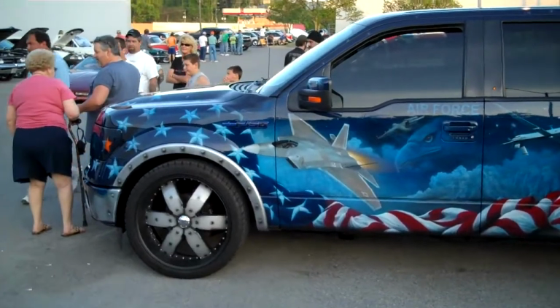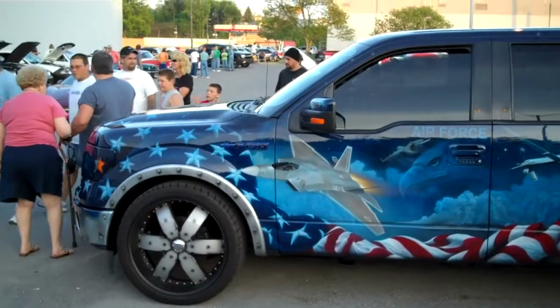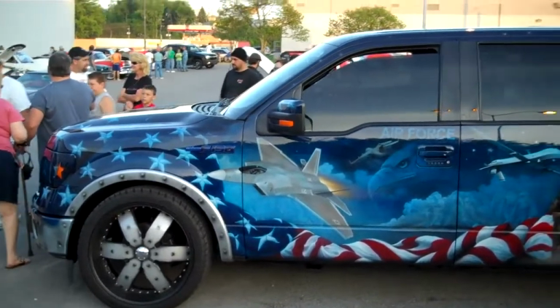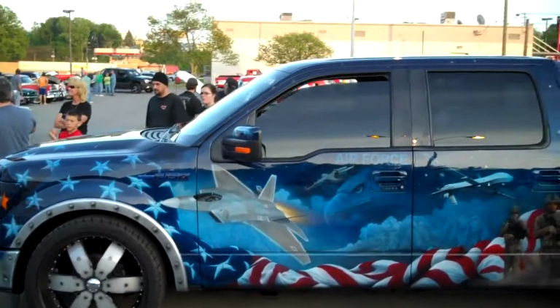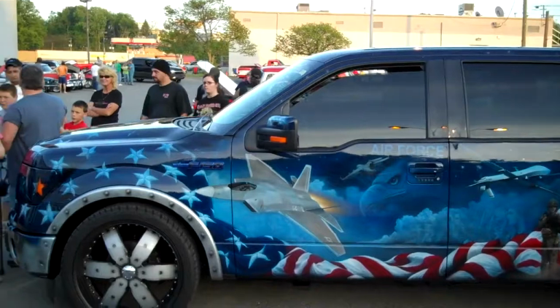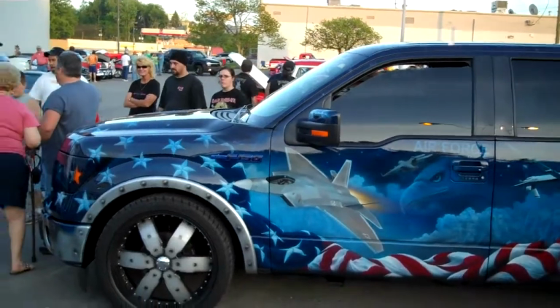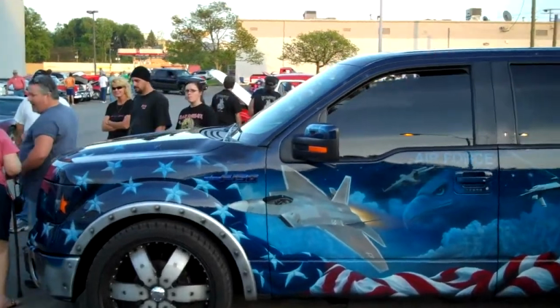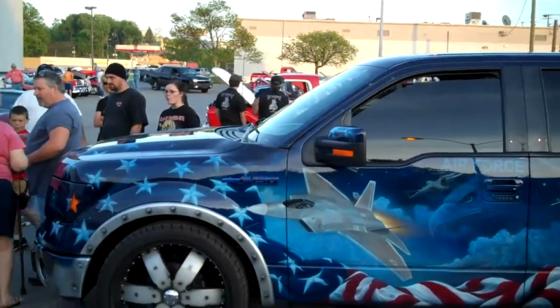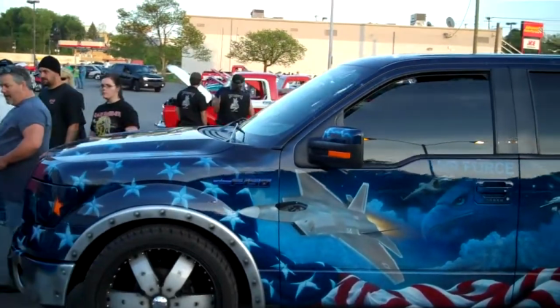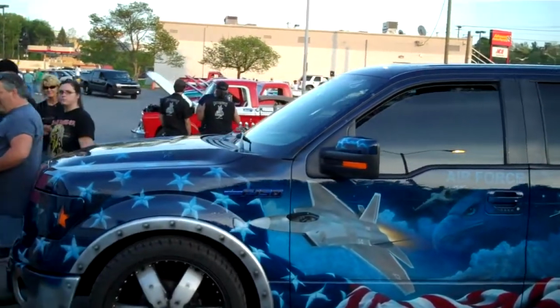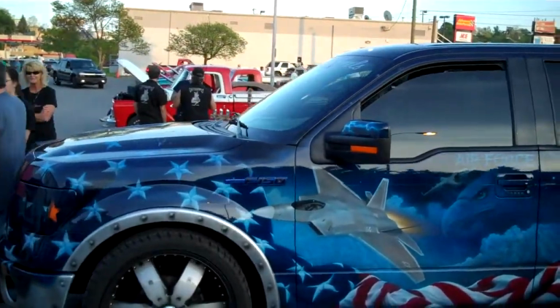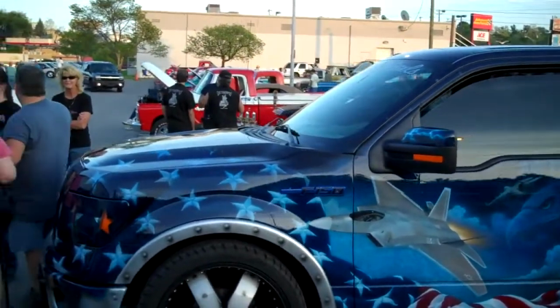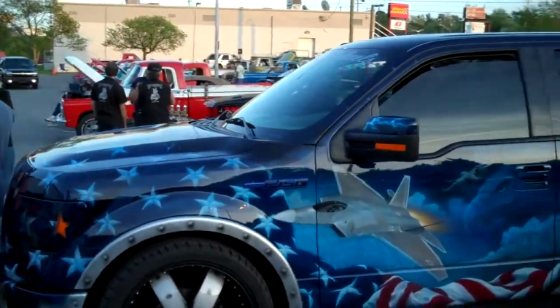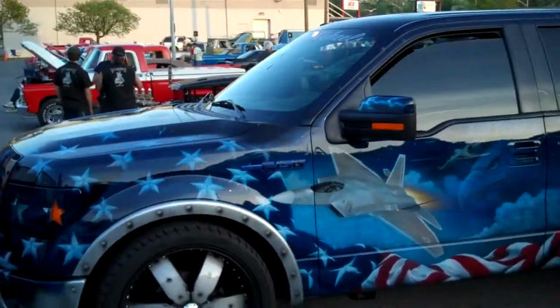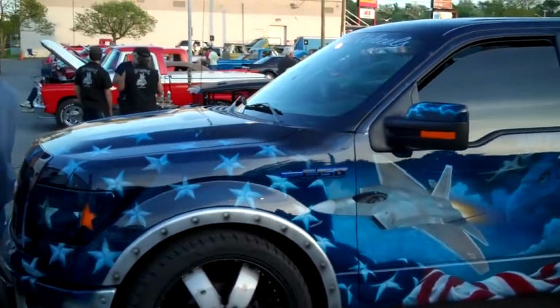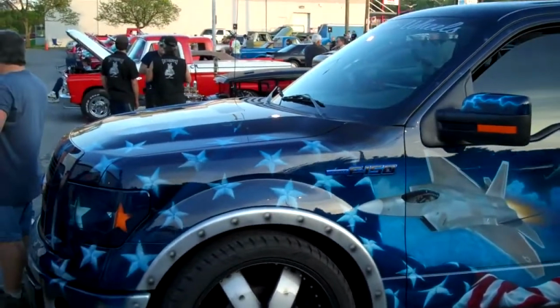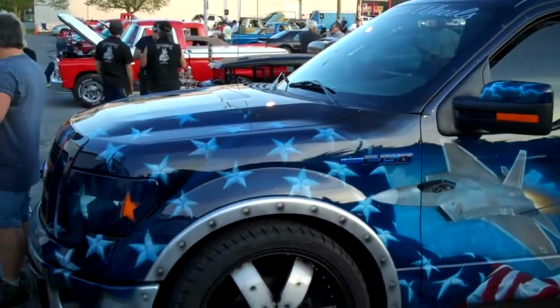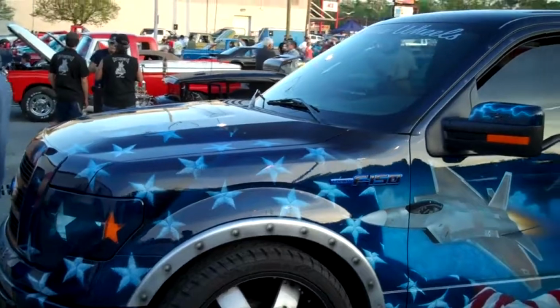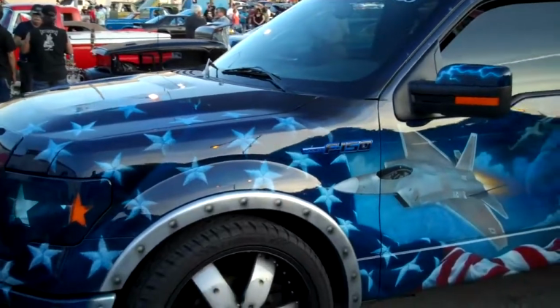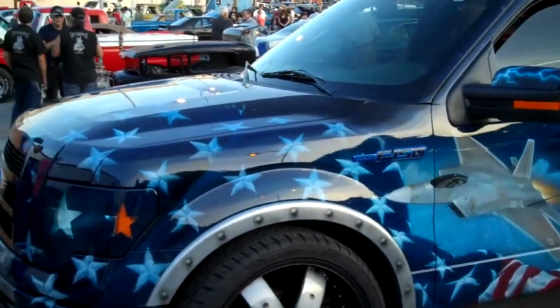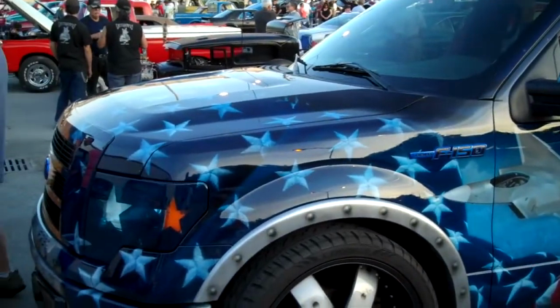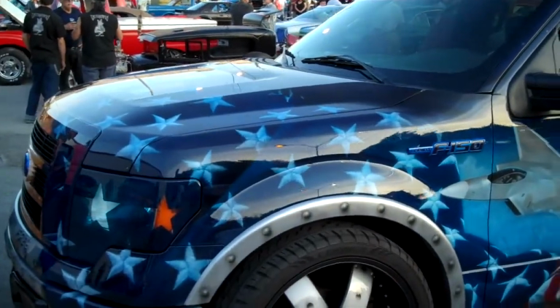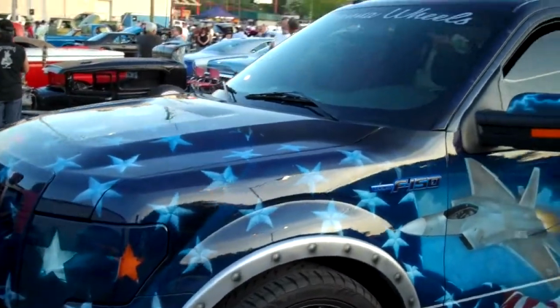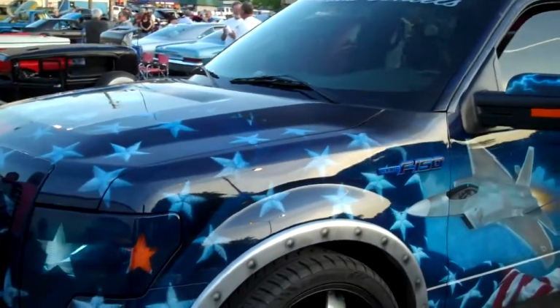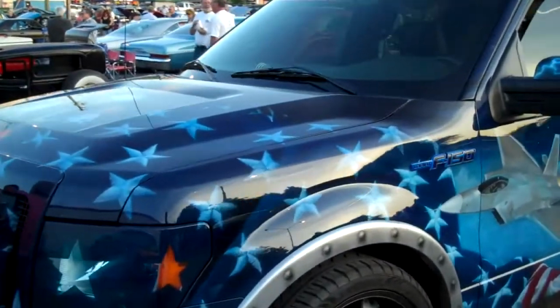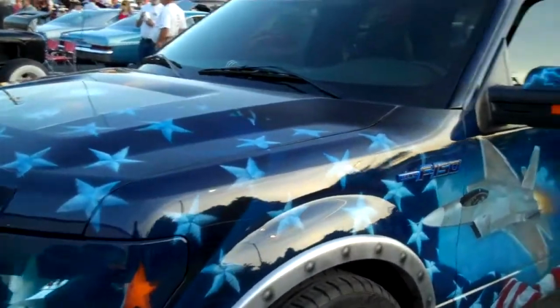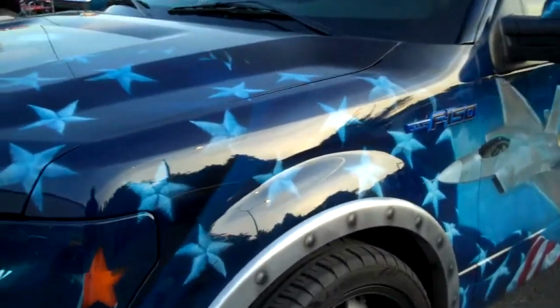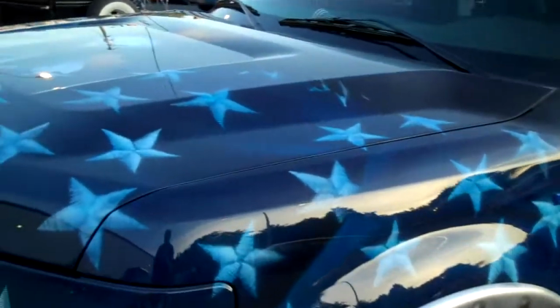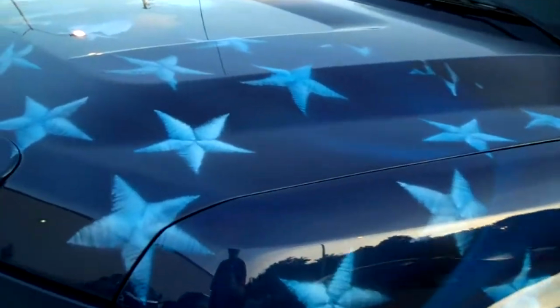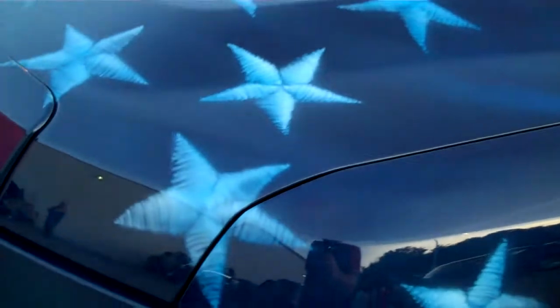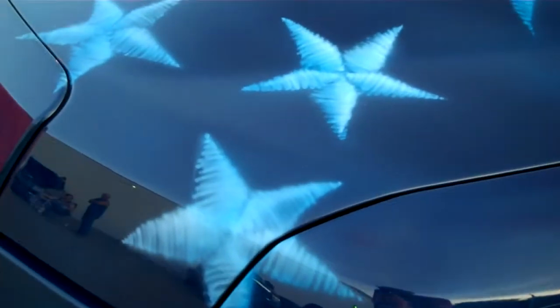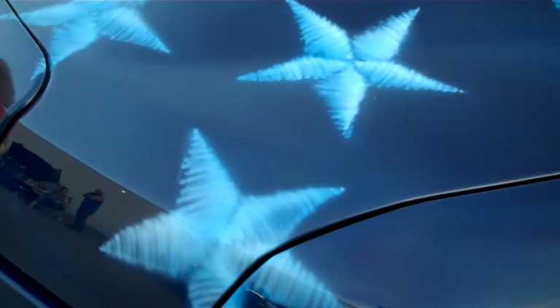We all look at this truck. I don't know who owns it, but Malibu Customs did the paintwork on it. What? It is crazy. Look at this — look at how the stars look like they're sewn.